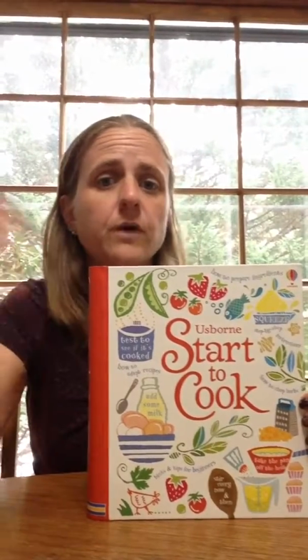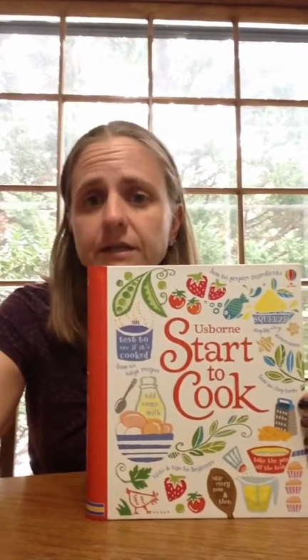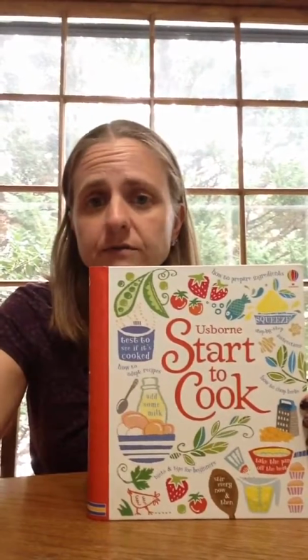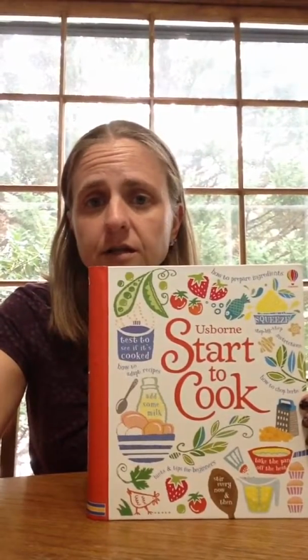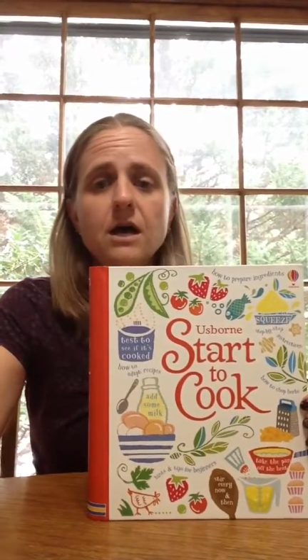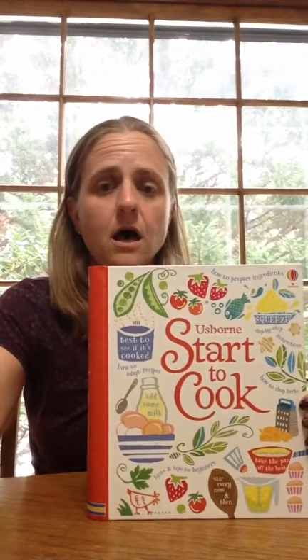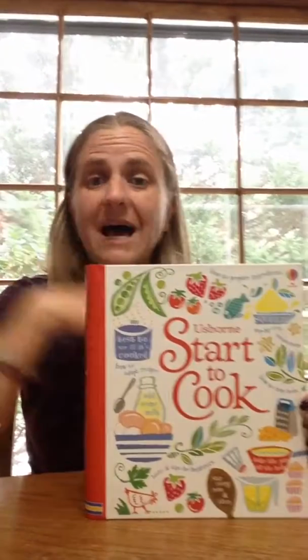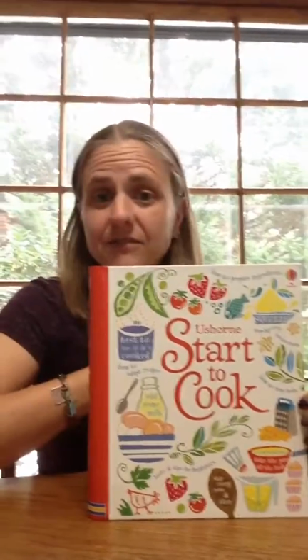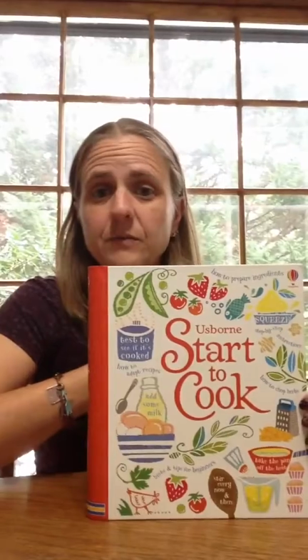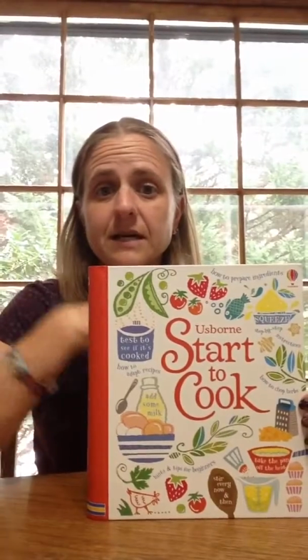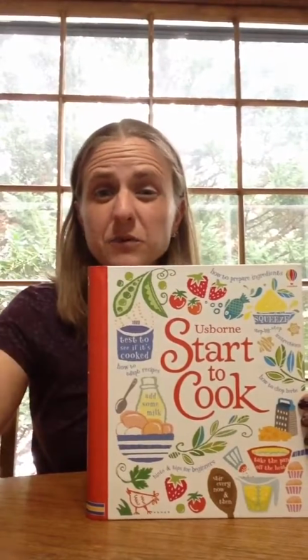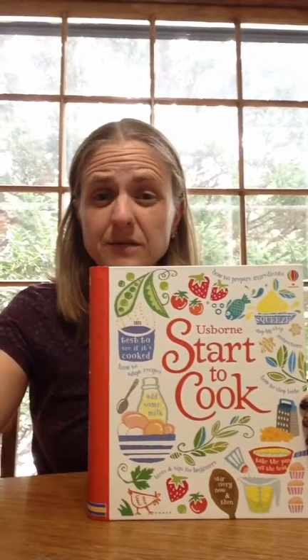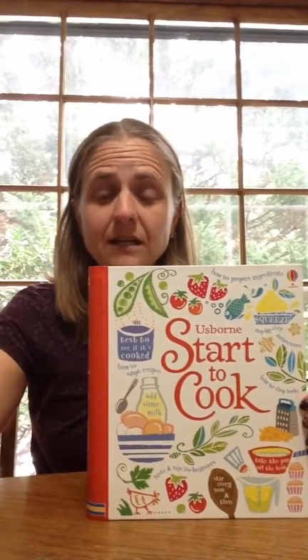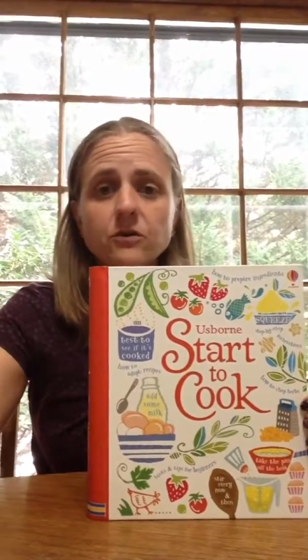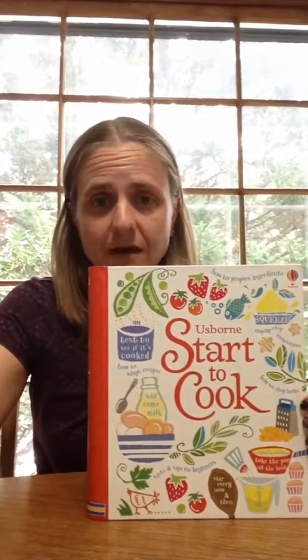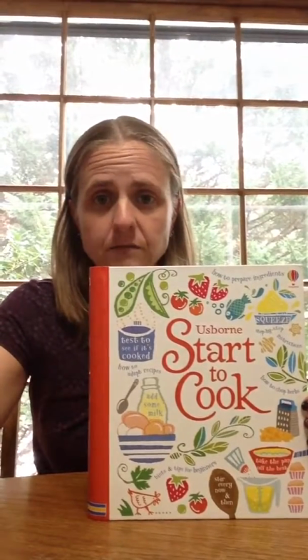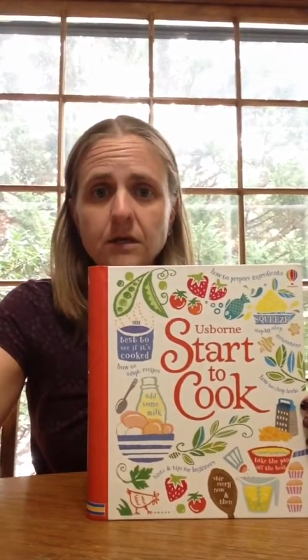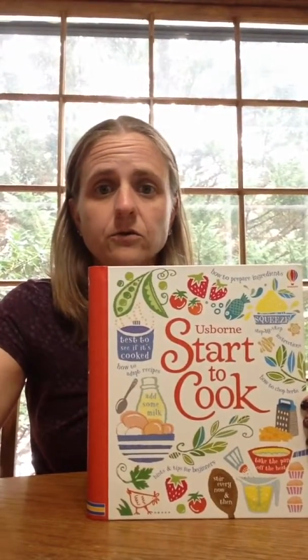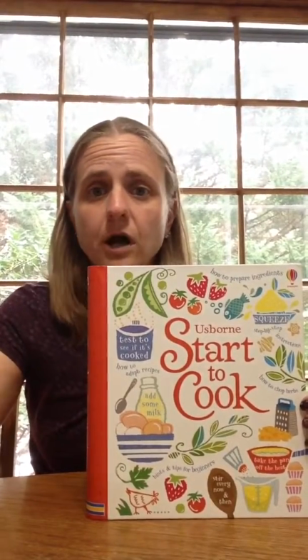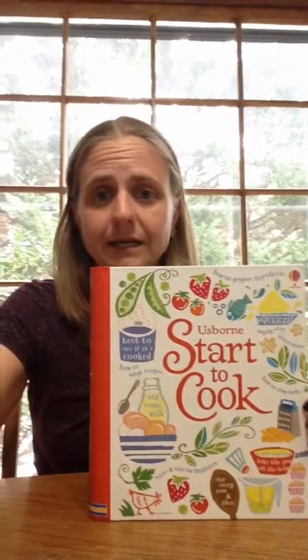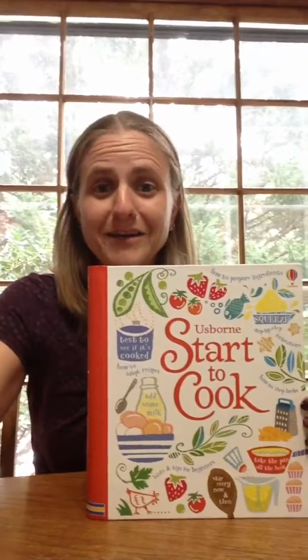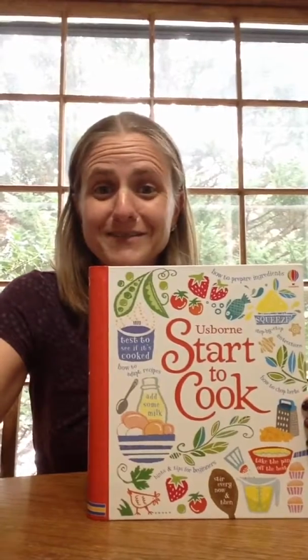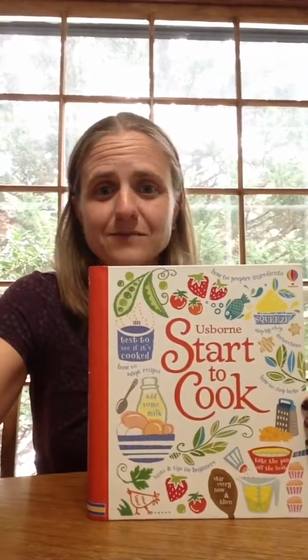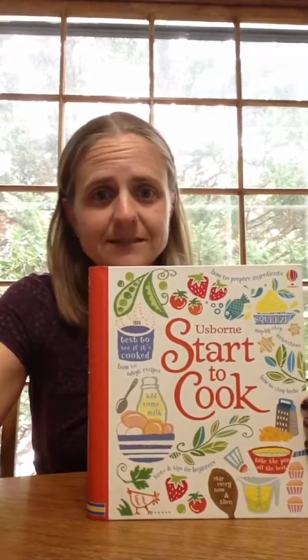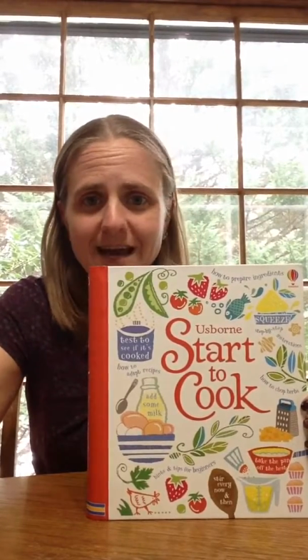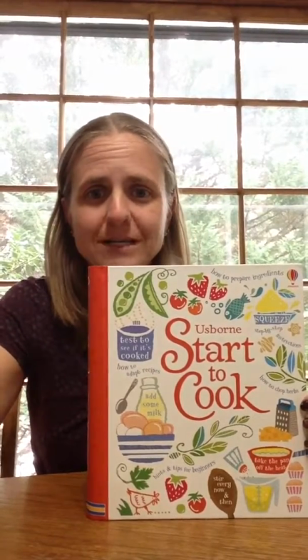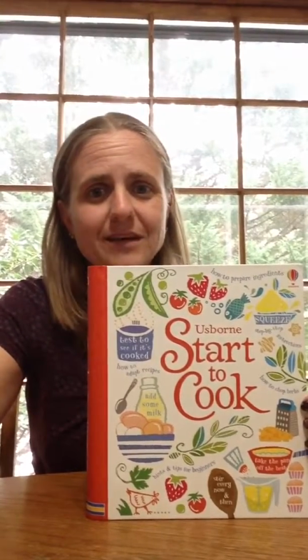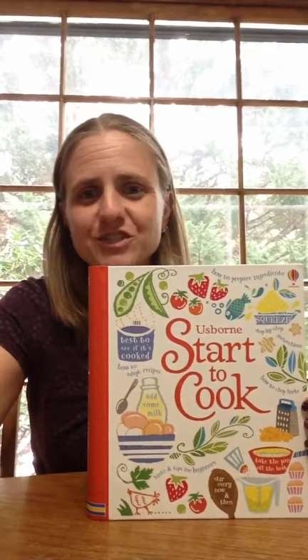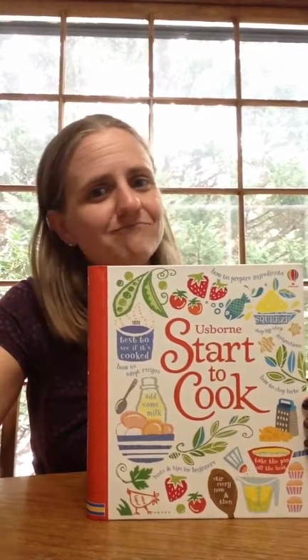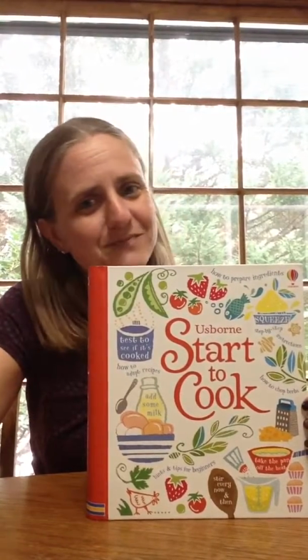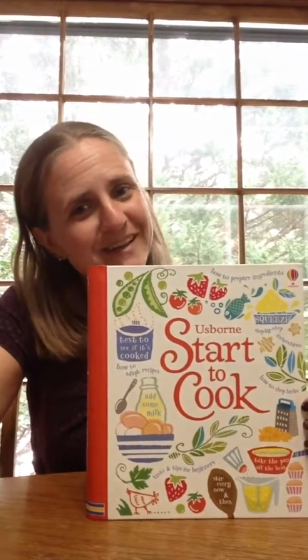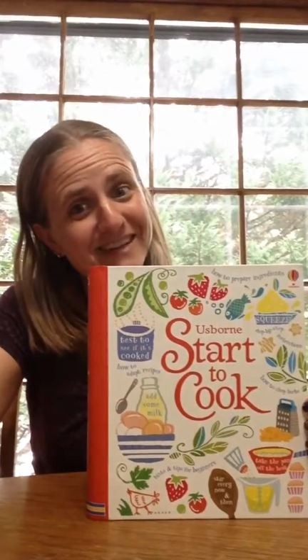It would be great for kids going off to college. I love it because it's got simple recipes in it, and I don't always have time for more complicated recipes as much as I don't mind doing them. It's just not at this point in my life right now.